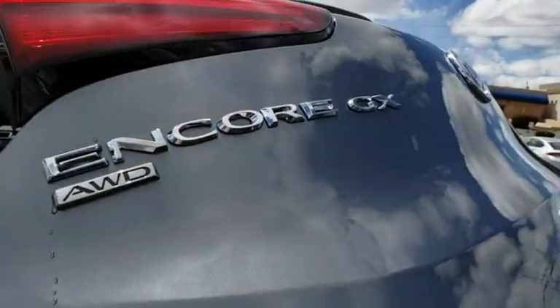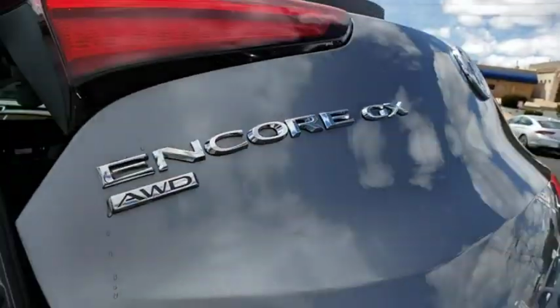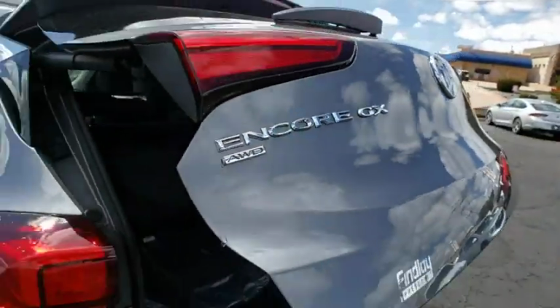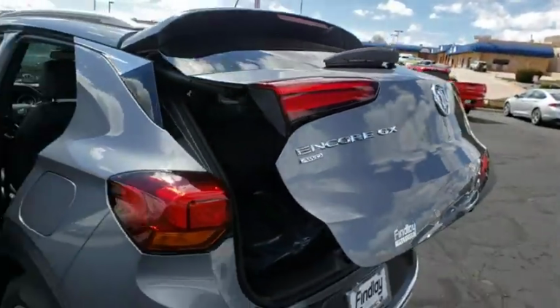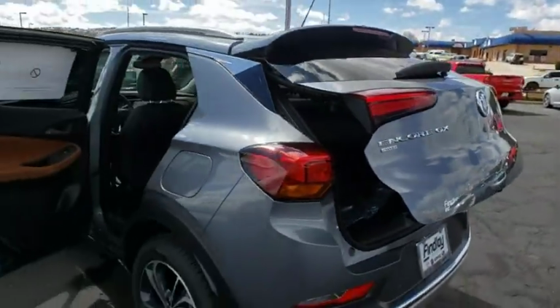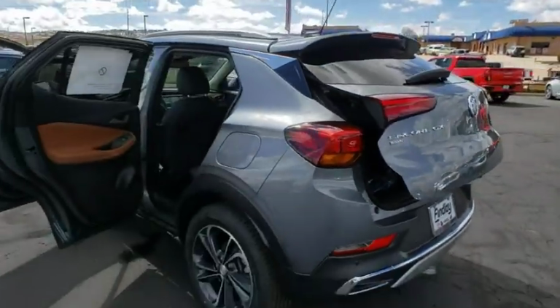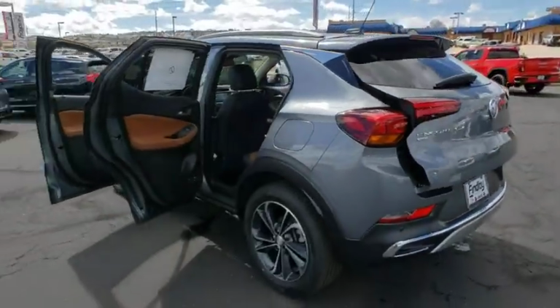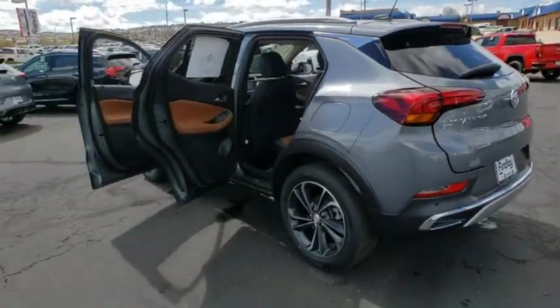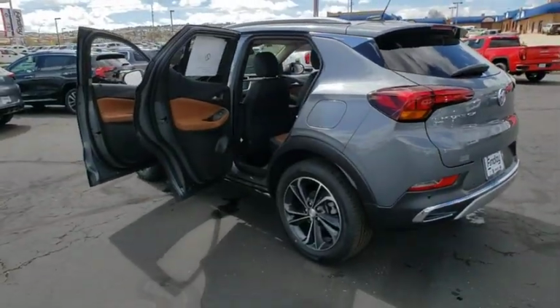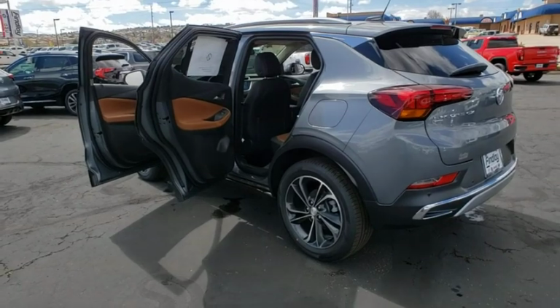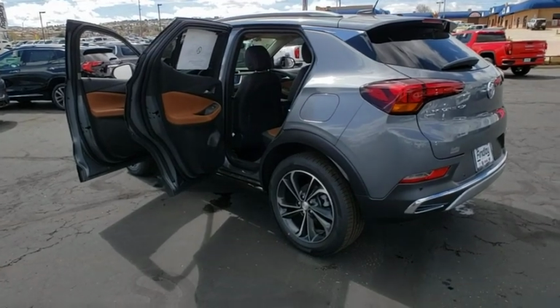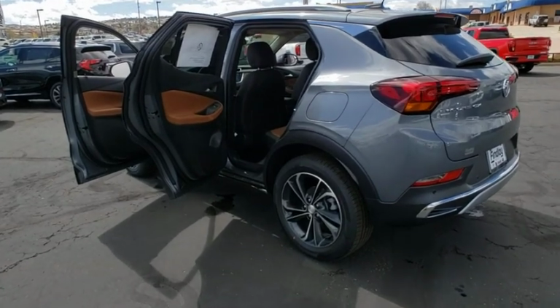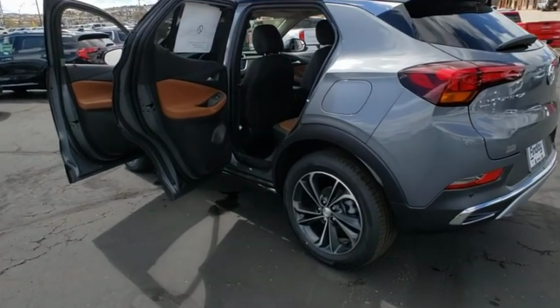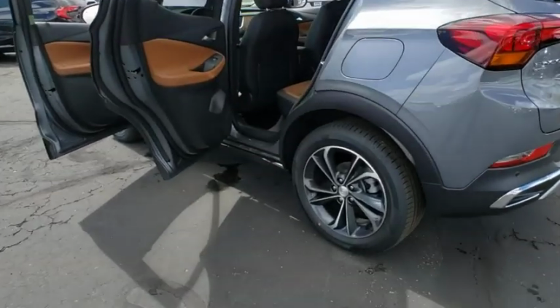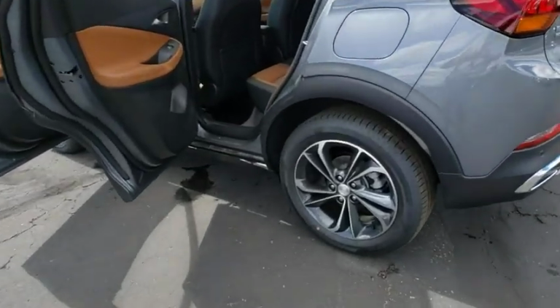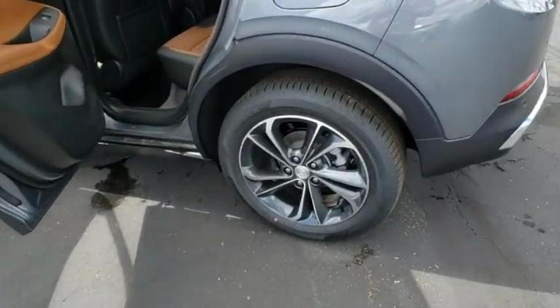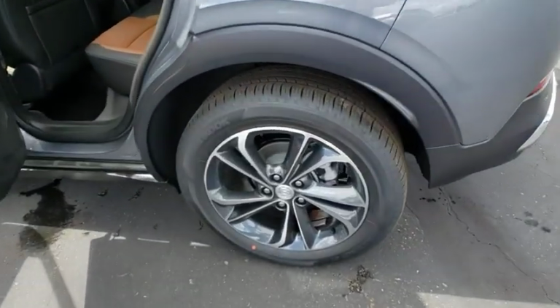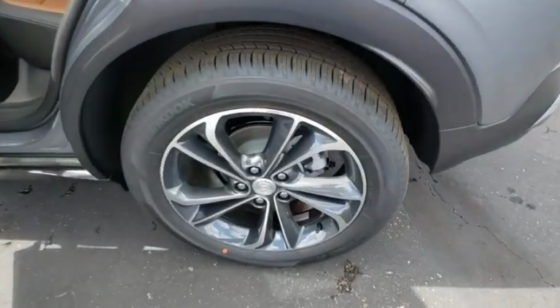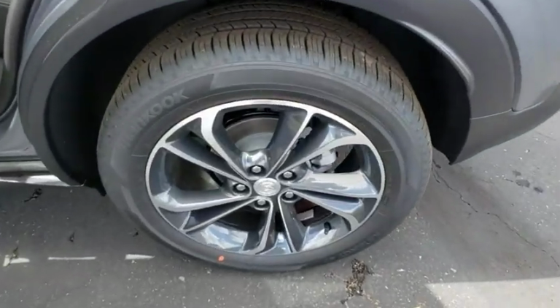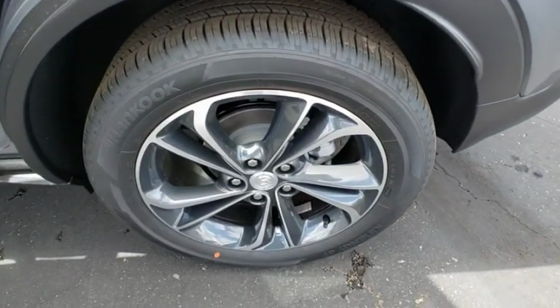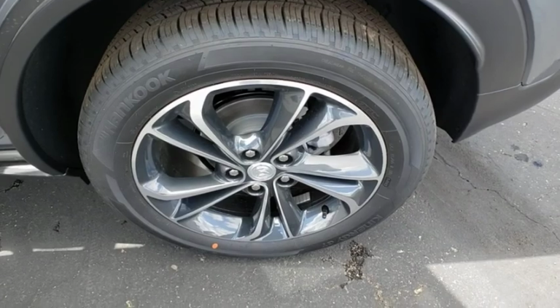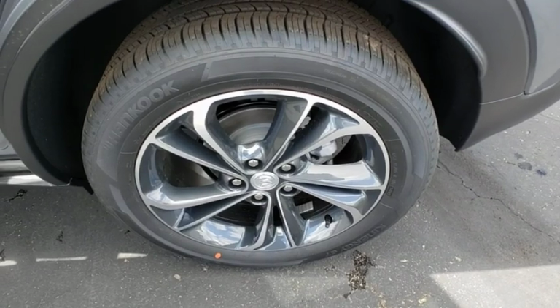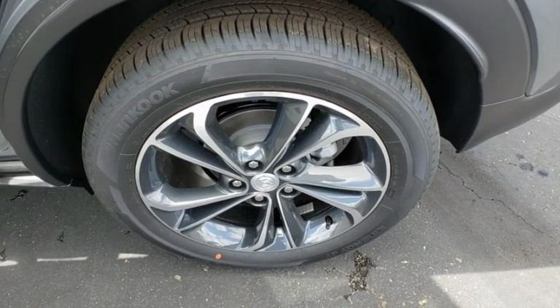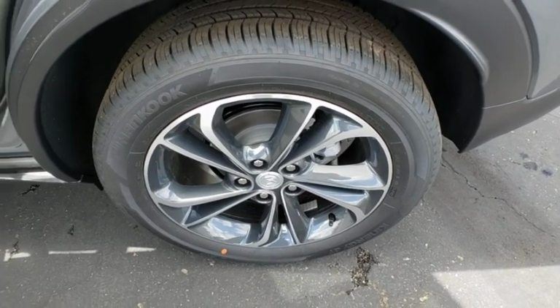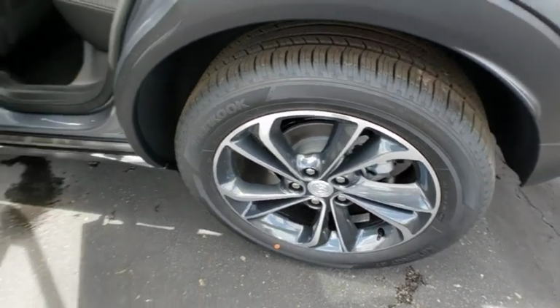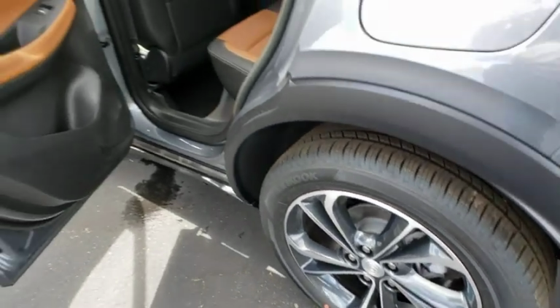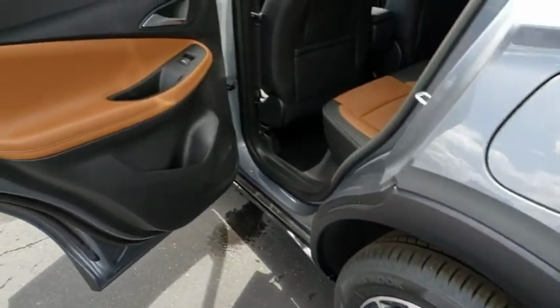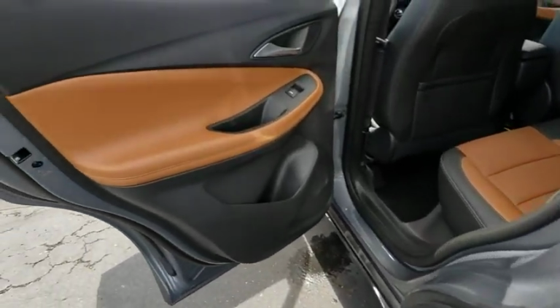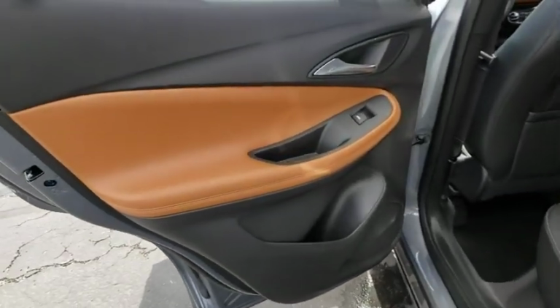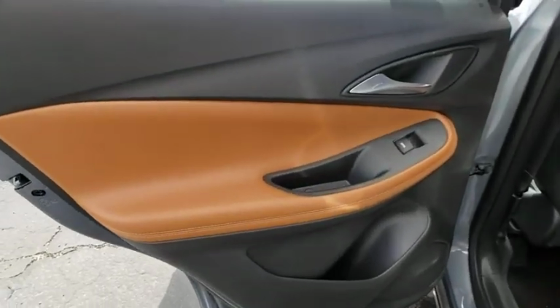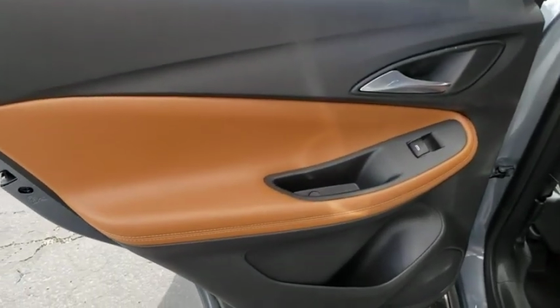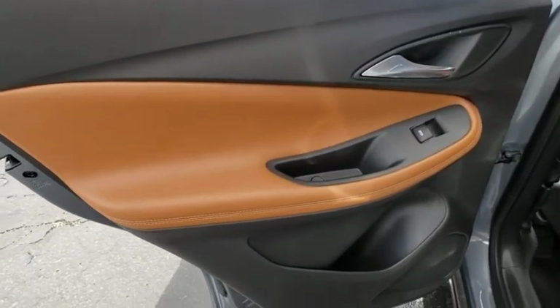Universal garage door opener, fog lights, compass, electronic stability control, heated front driver and passenger seats, heated steering wheel, heated front seats, rear window defroster, power windows, trip computer, security system.